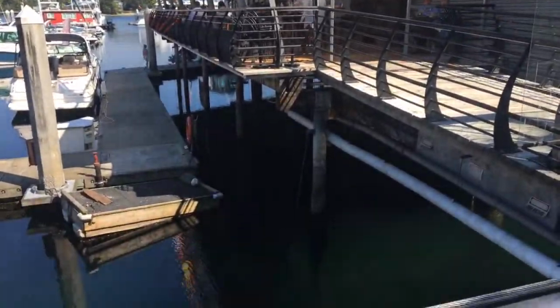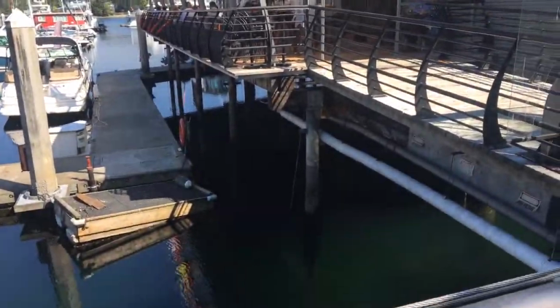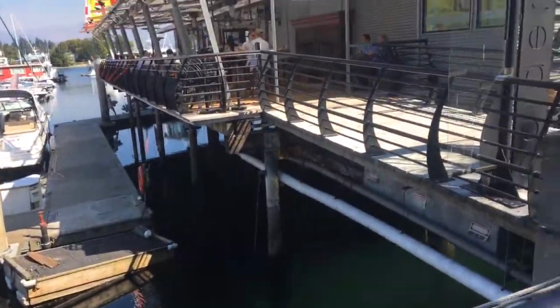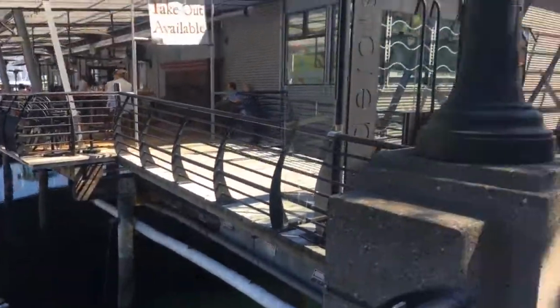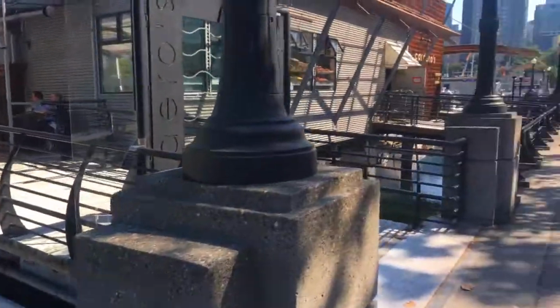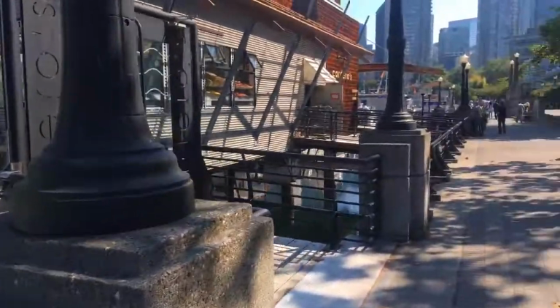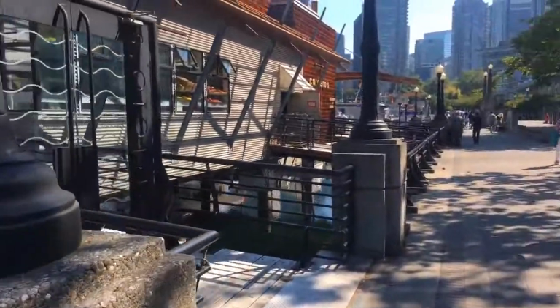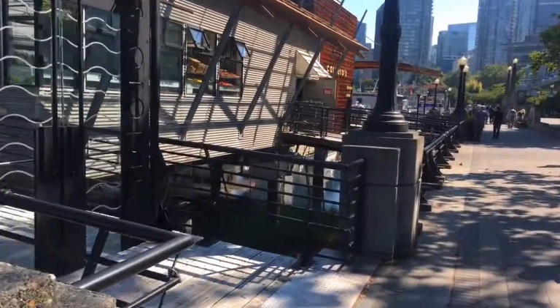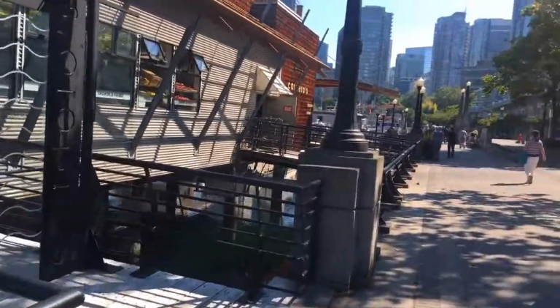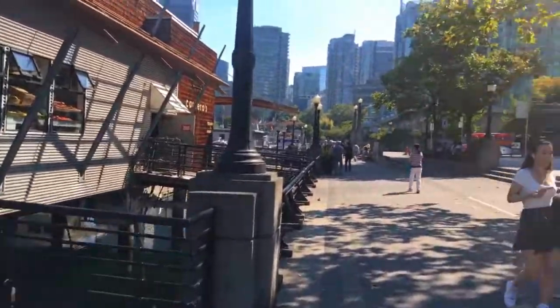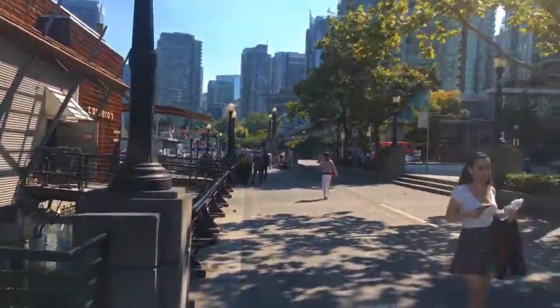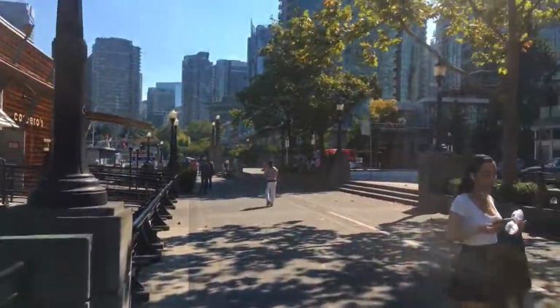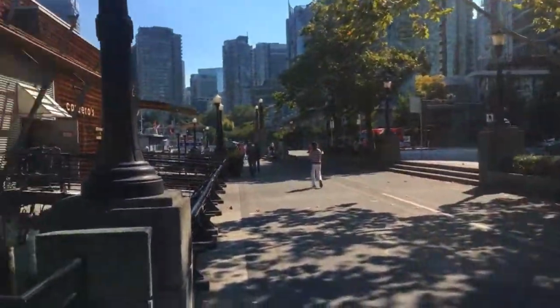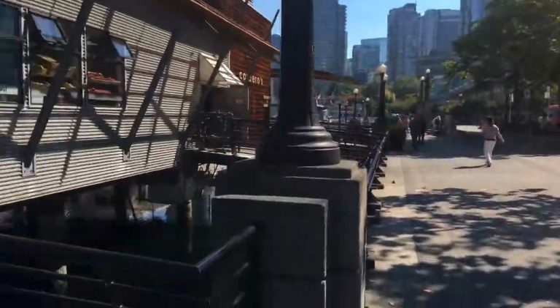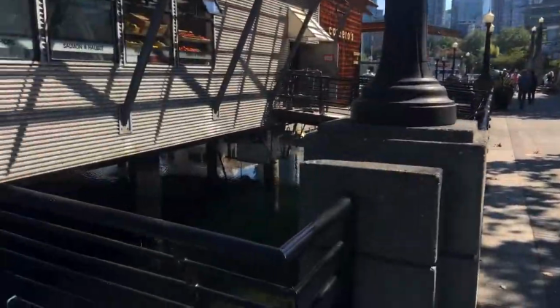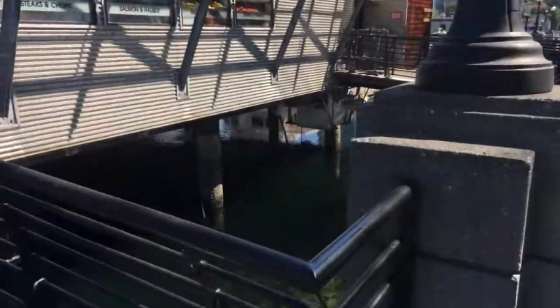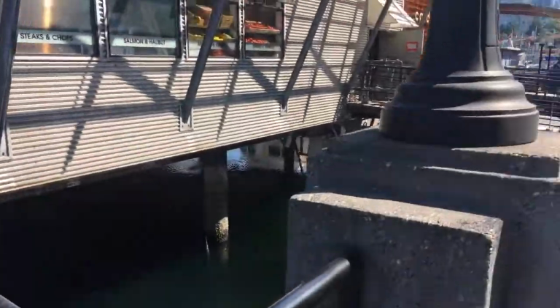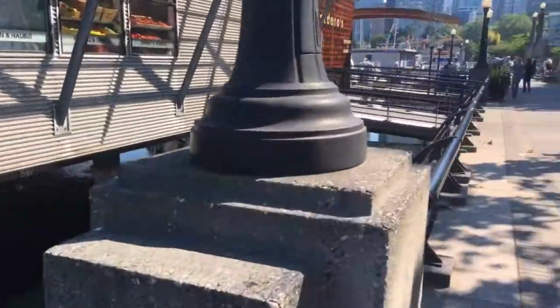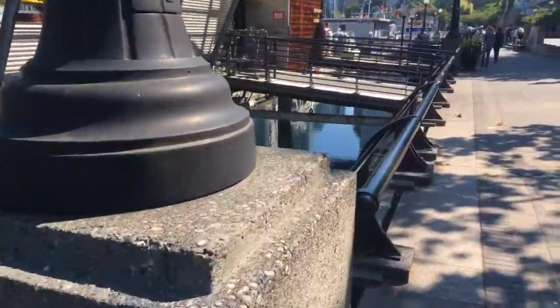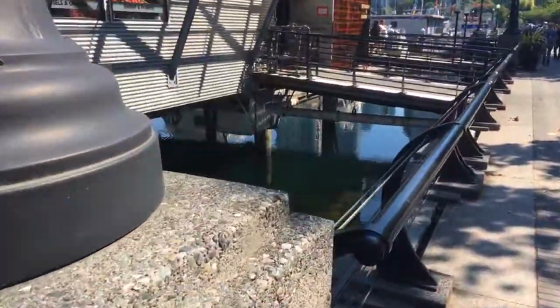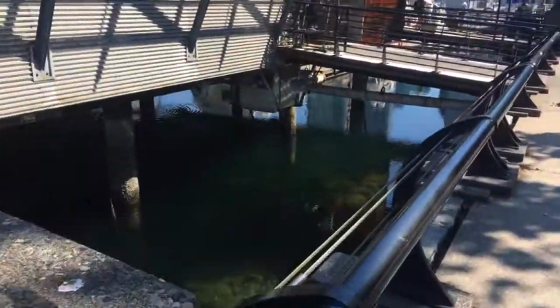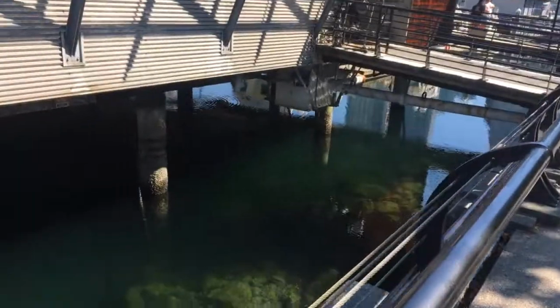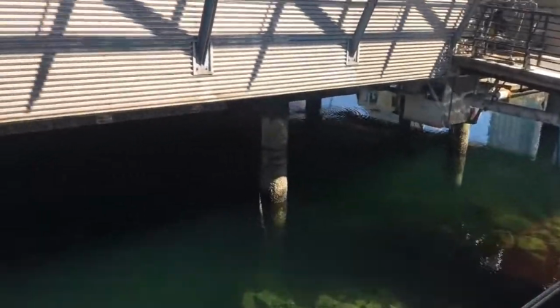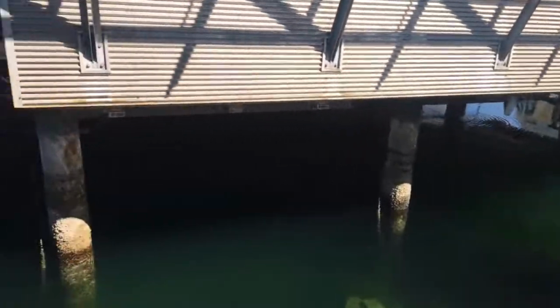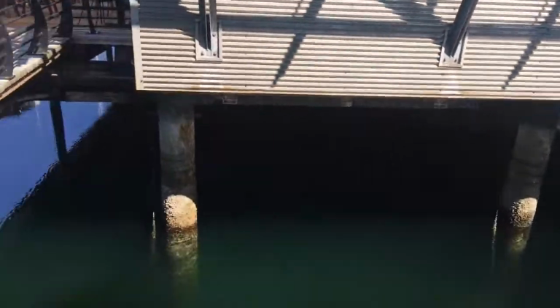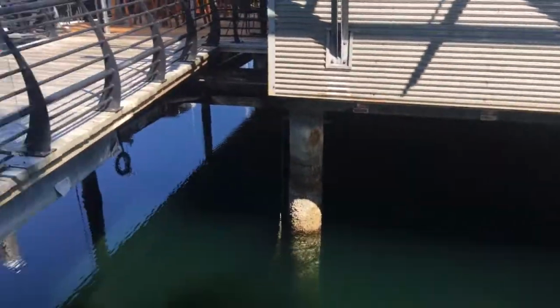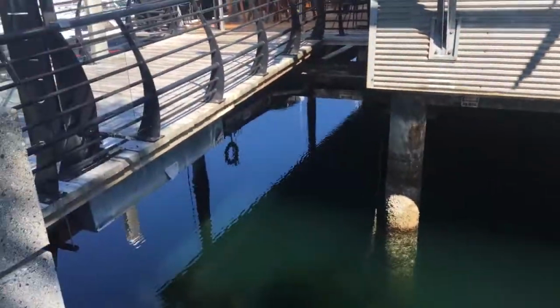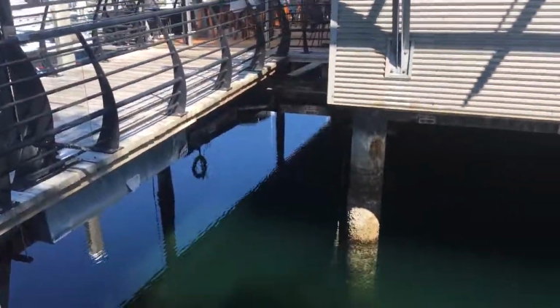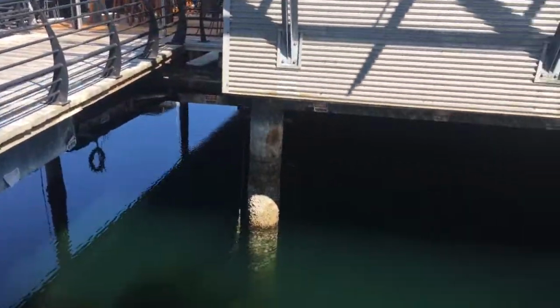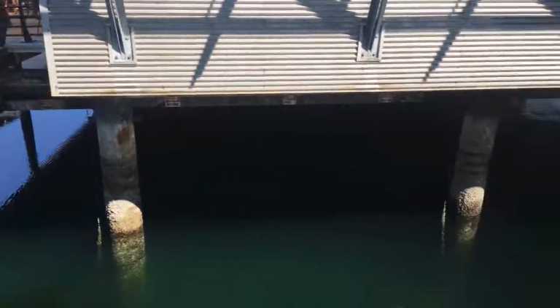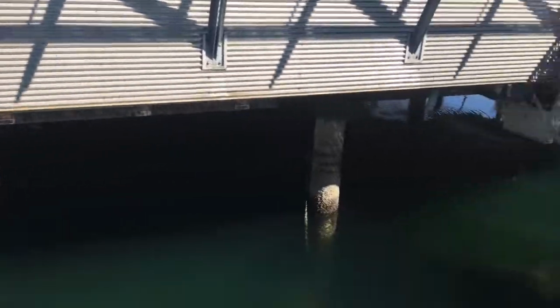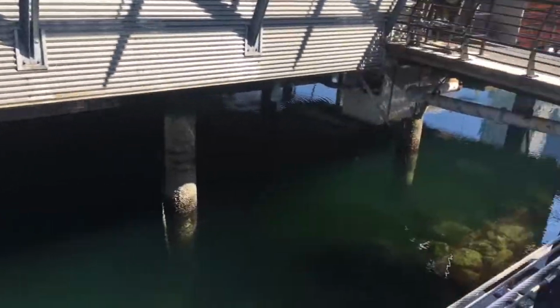The patio is right over top of the water. You can see the whole building elevated above the water there.